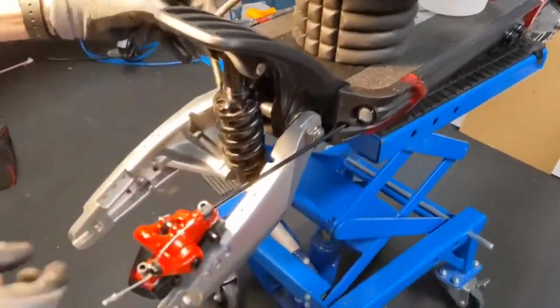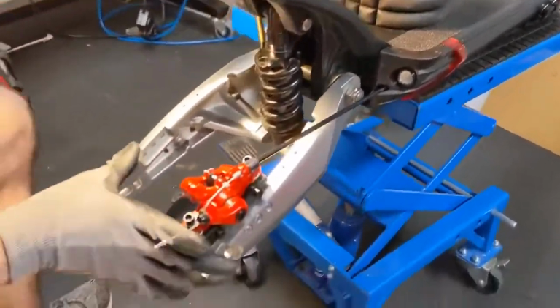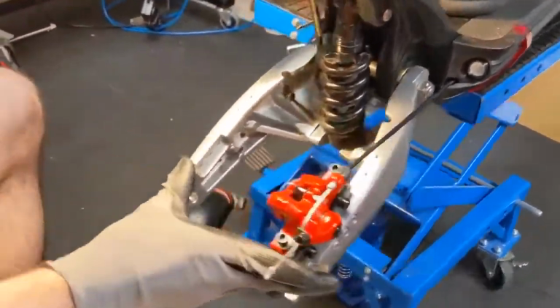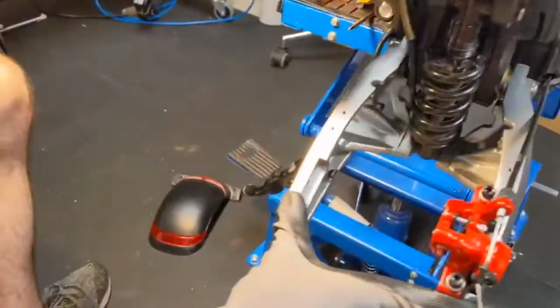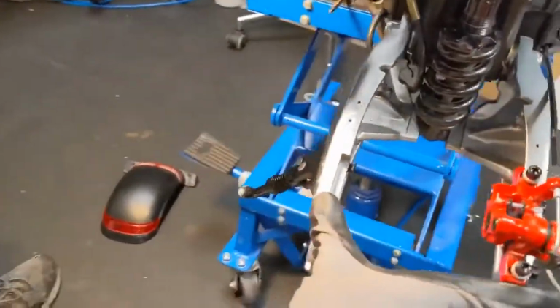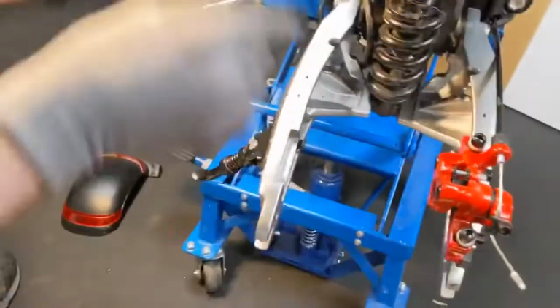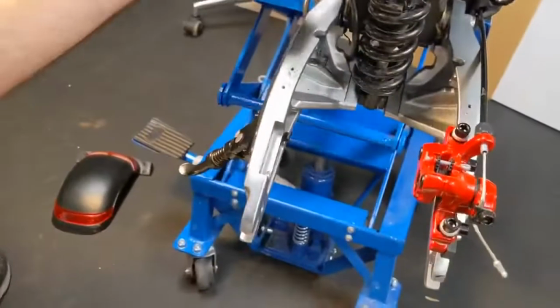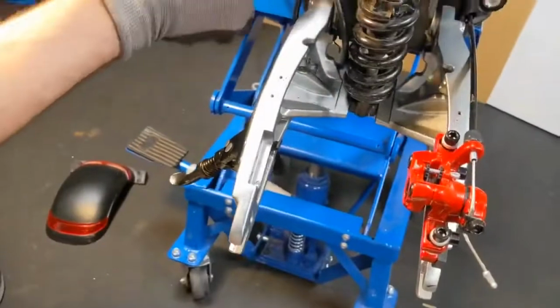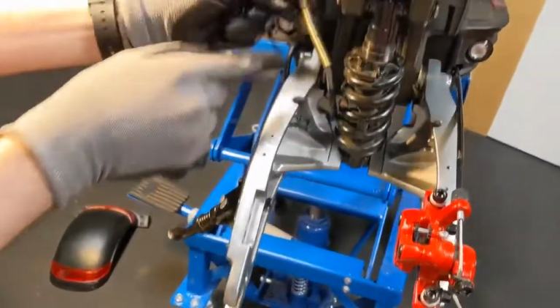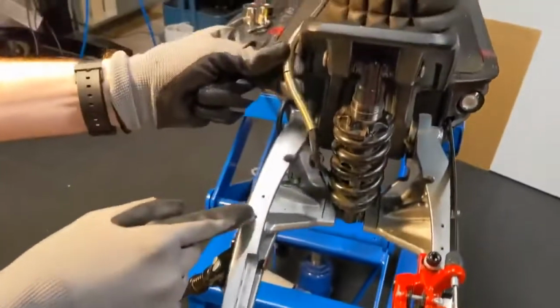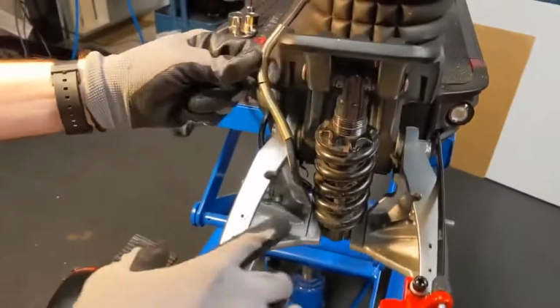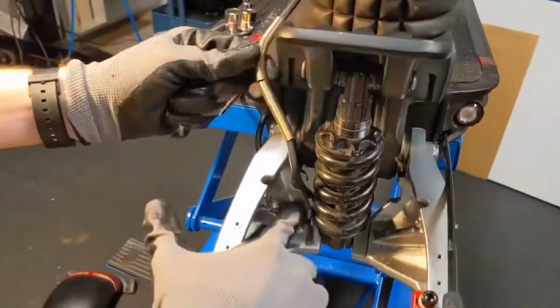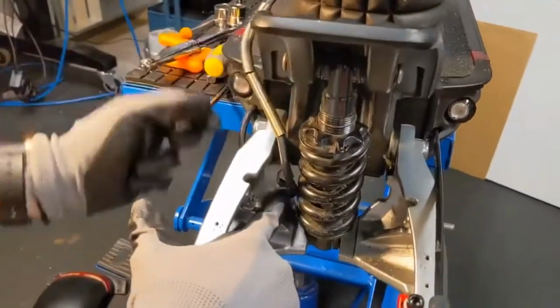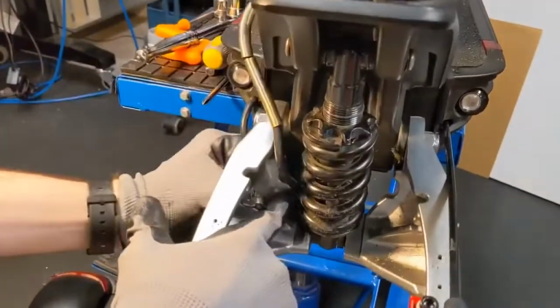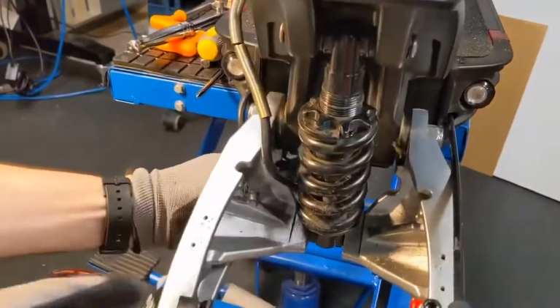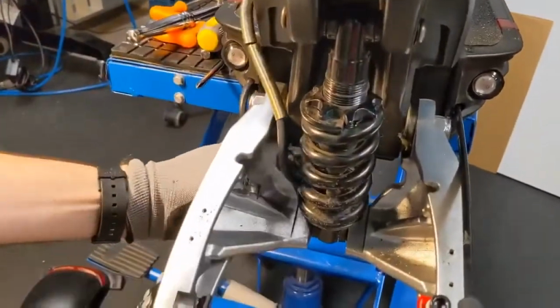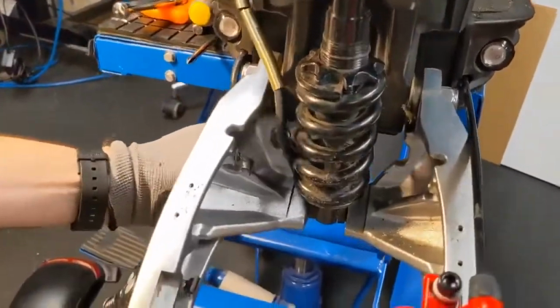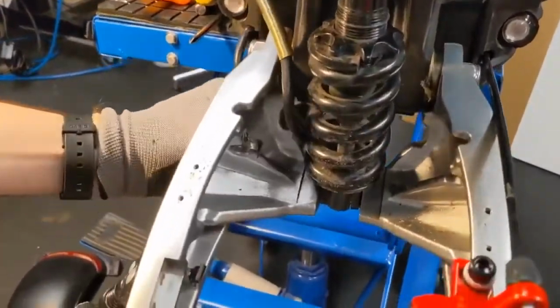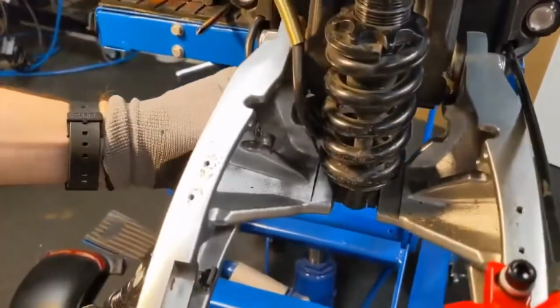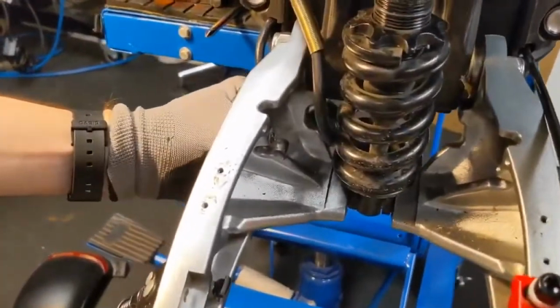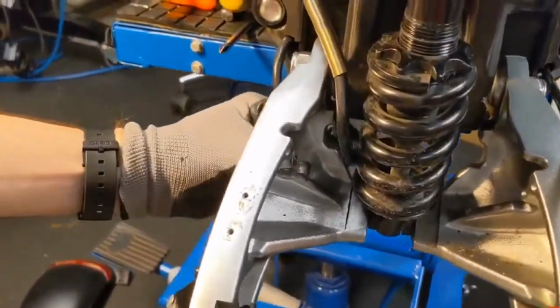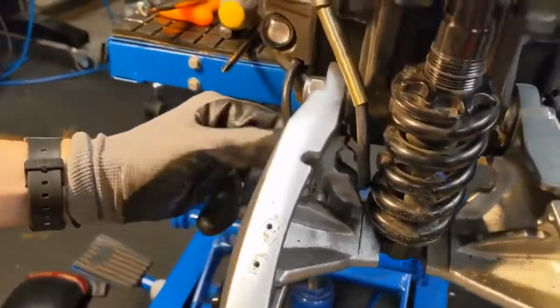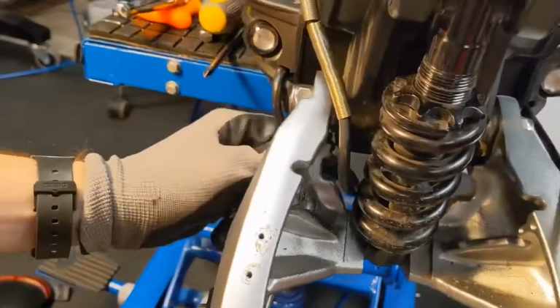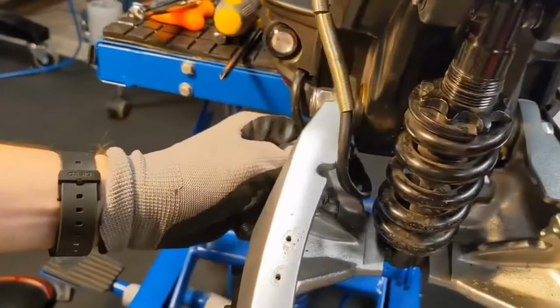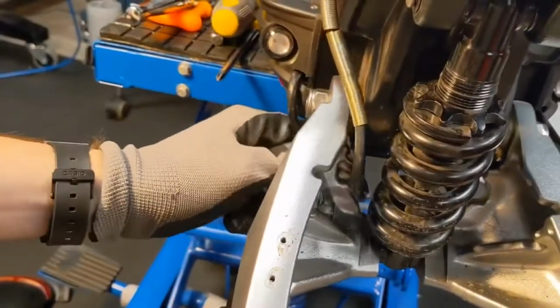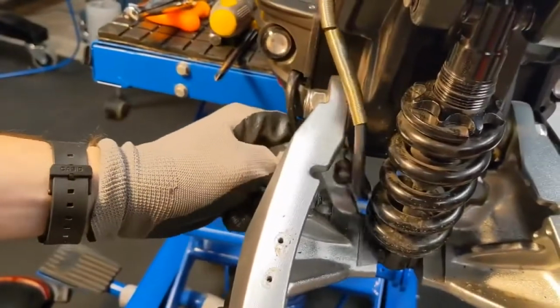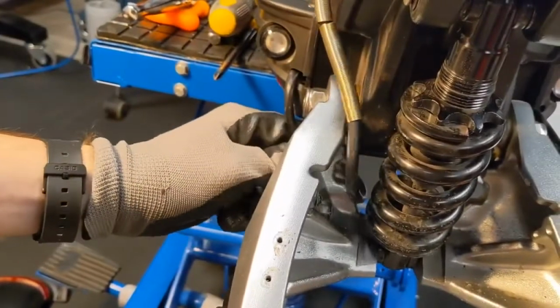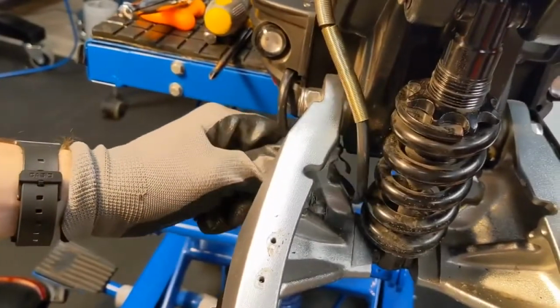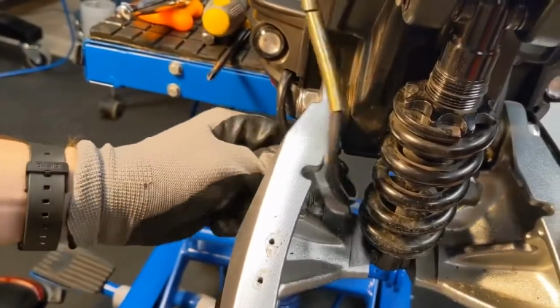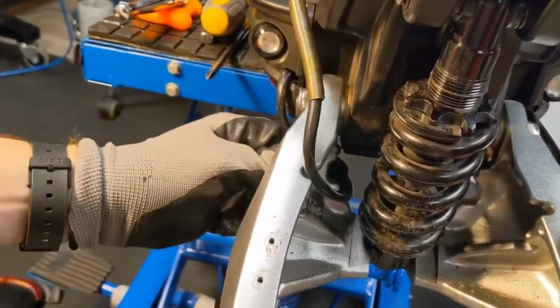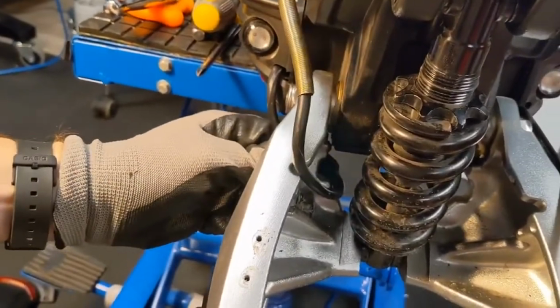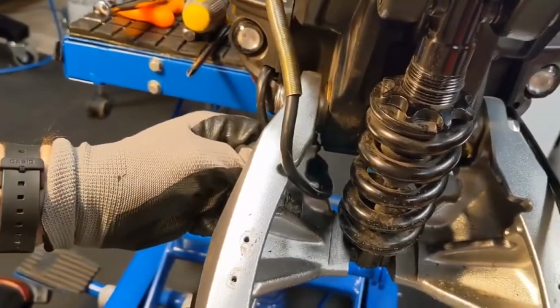Note that the motor cable goes through this section right here. When you put everything back together, you need to make sure that's exactly where it goes as well.